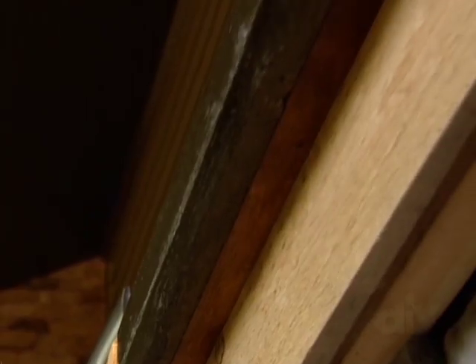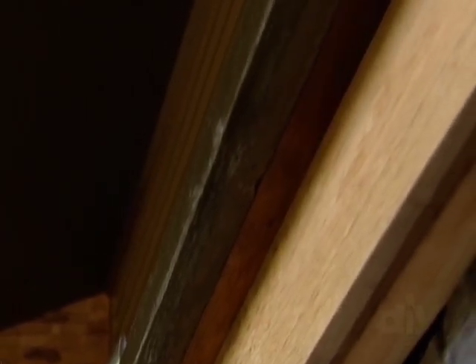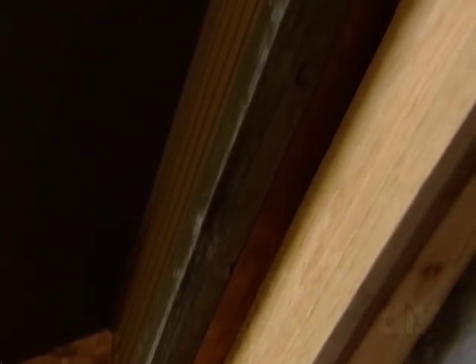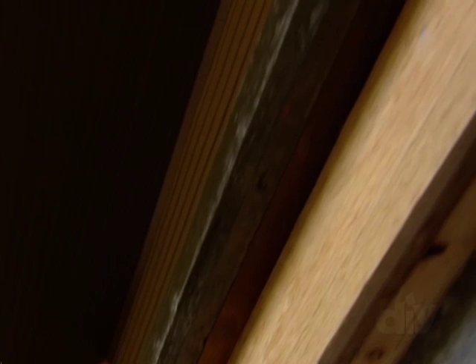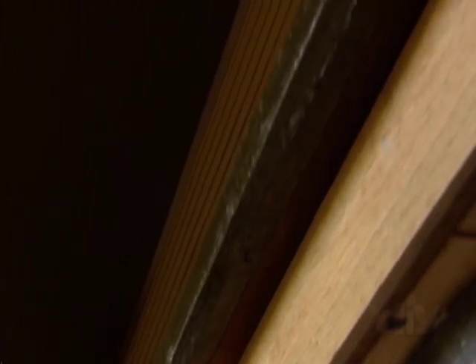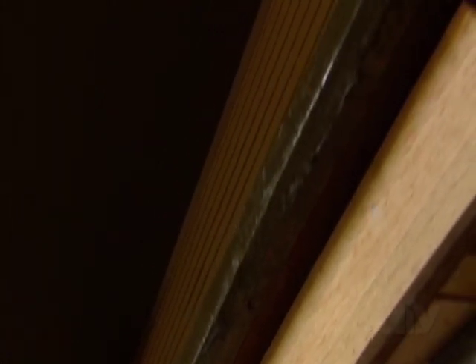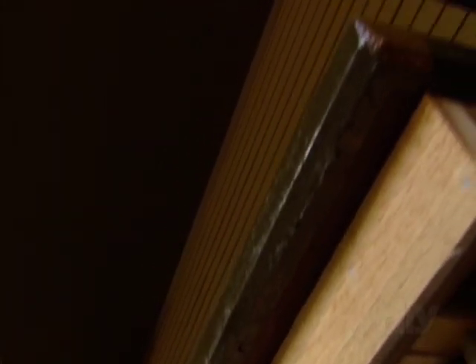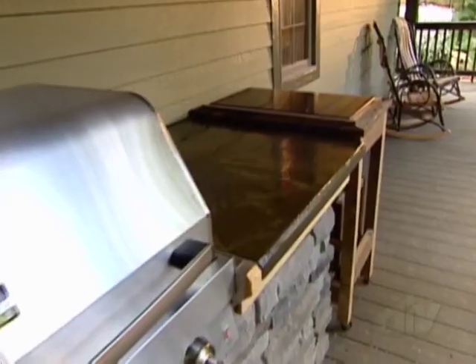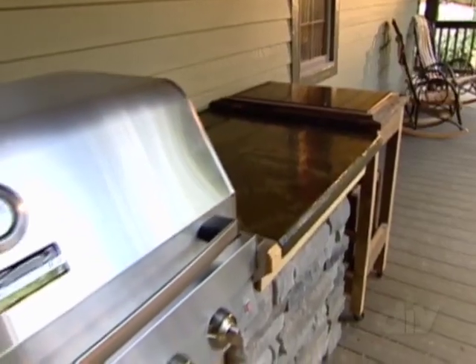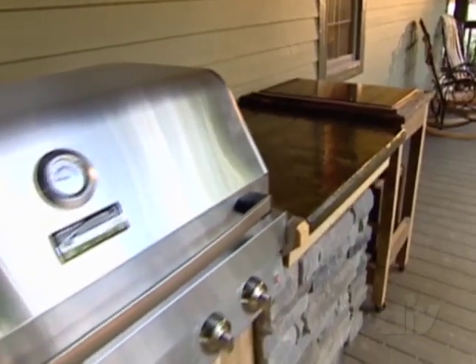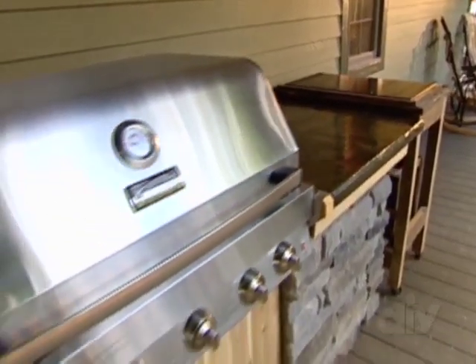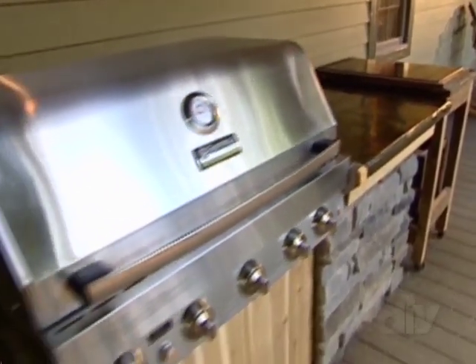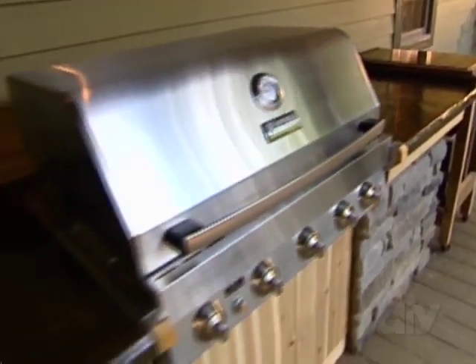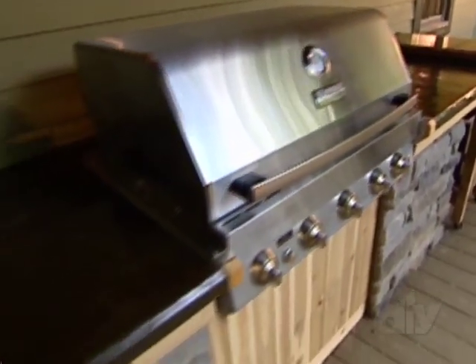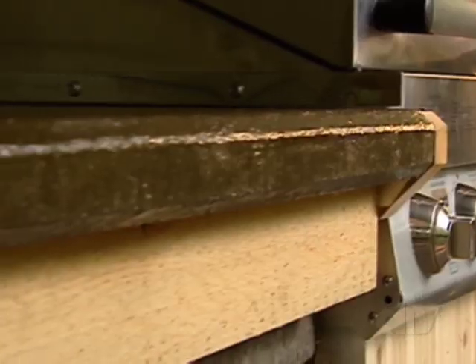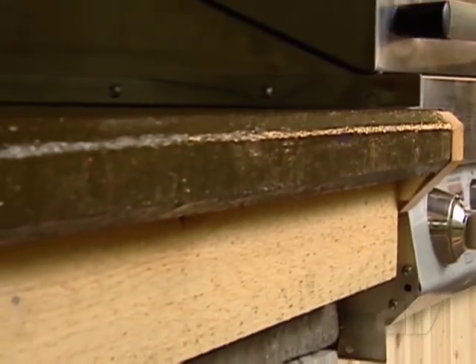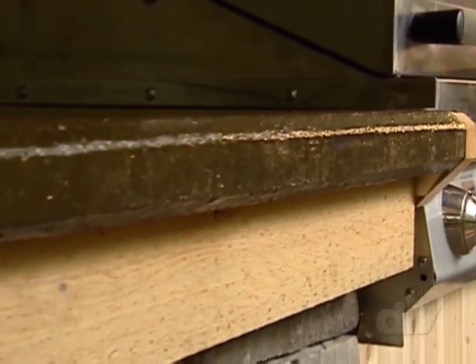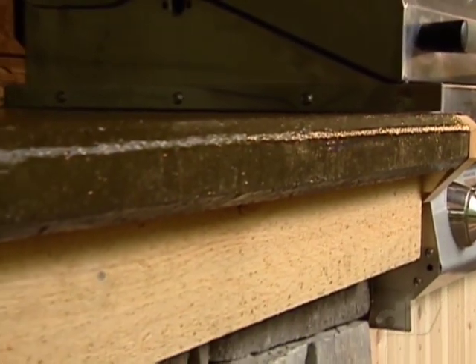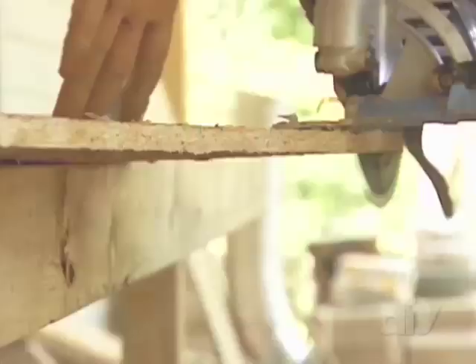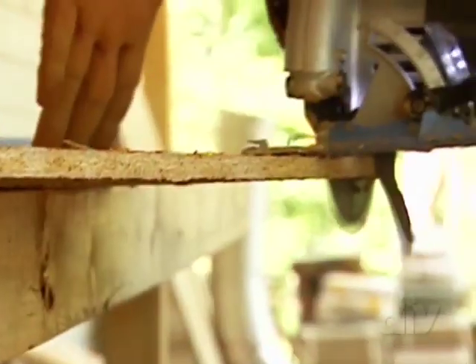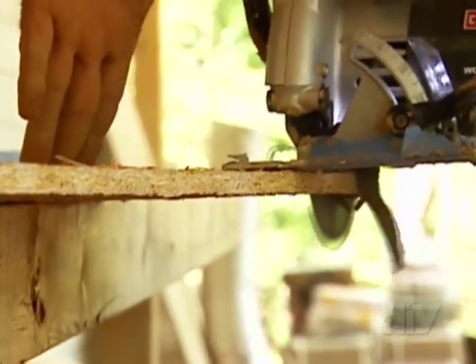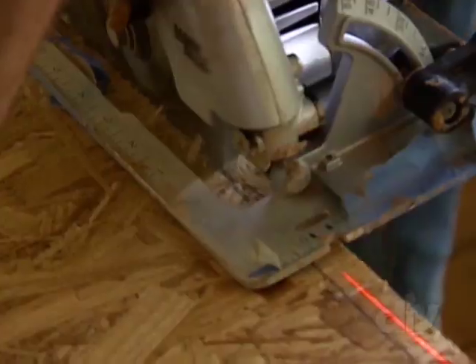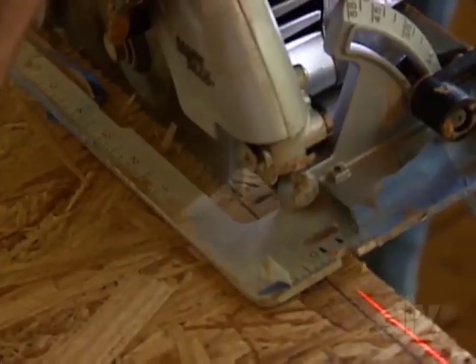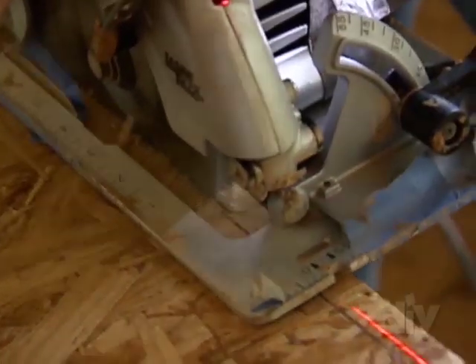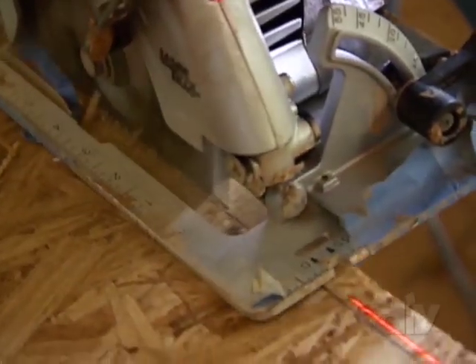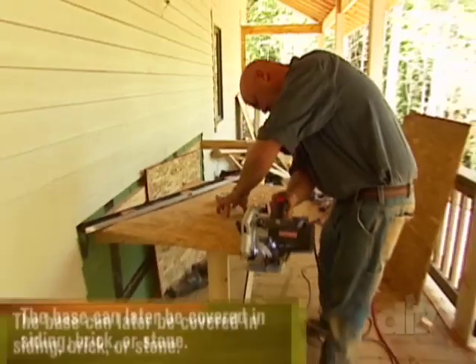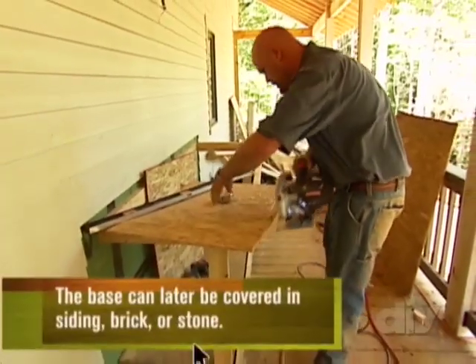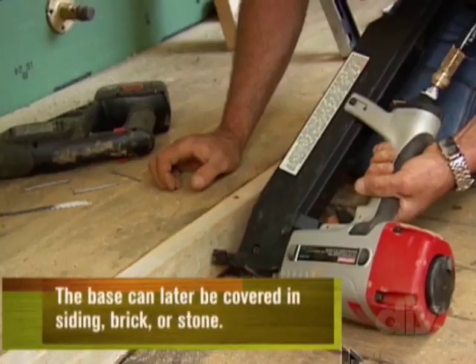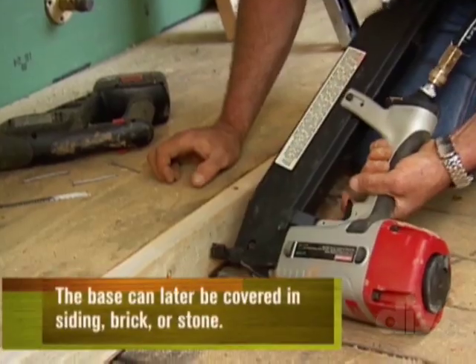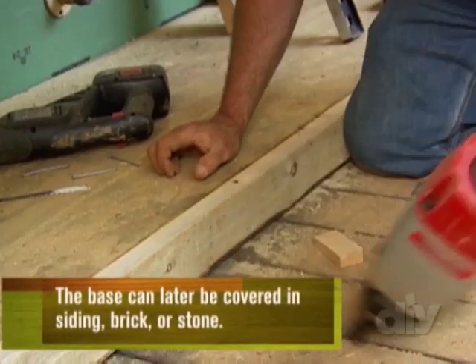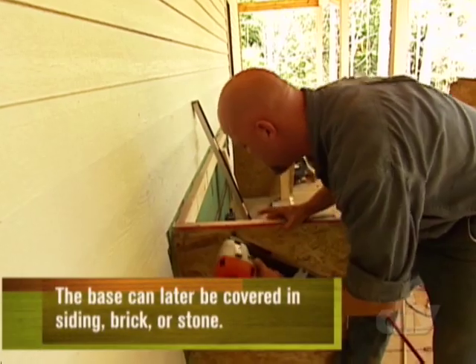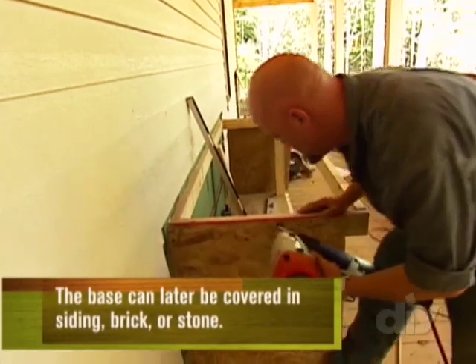Custom concrete countertops are a great way to add versatility to a kitchen area. Here's how you can make them yourself. First, construct a strong base for the countertop to sit on. We're using 2x4s and plywood.